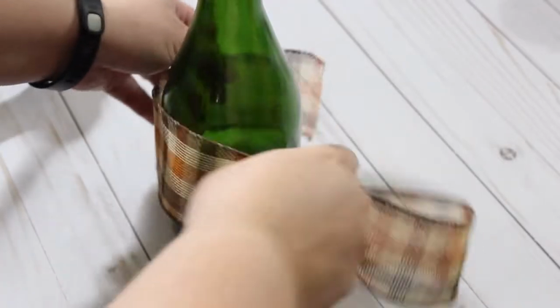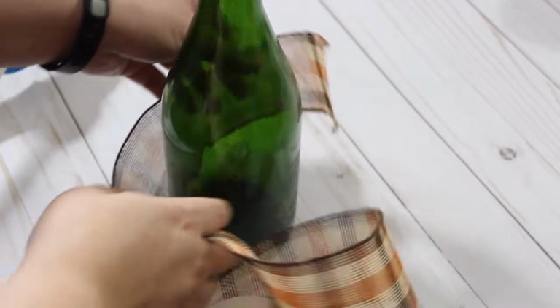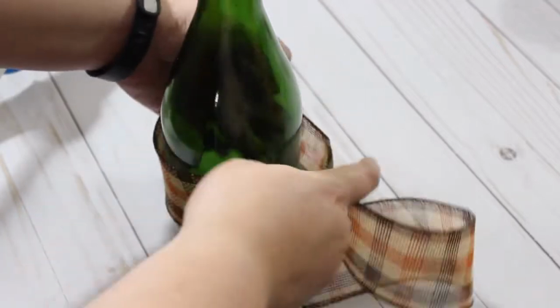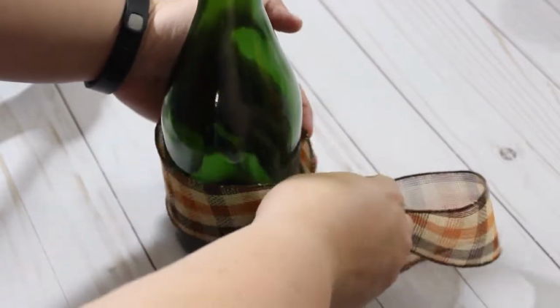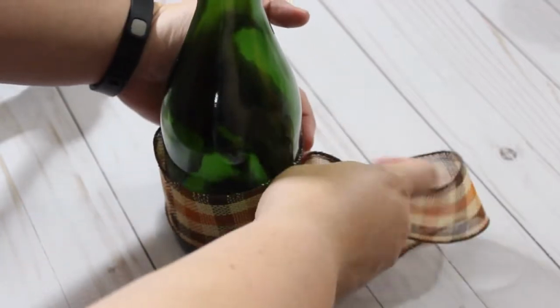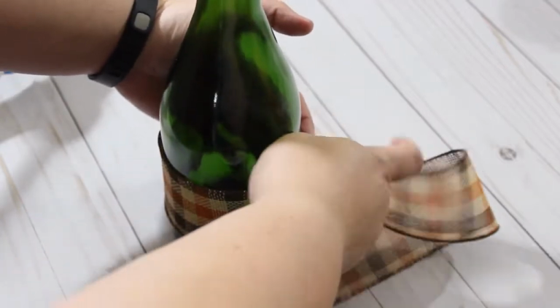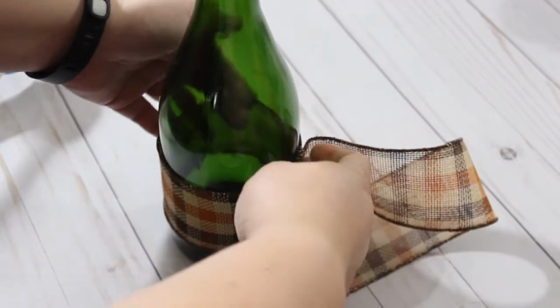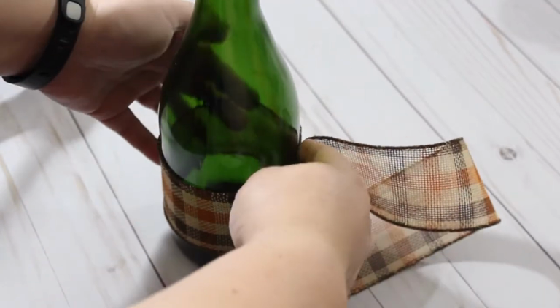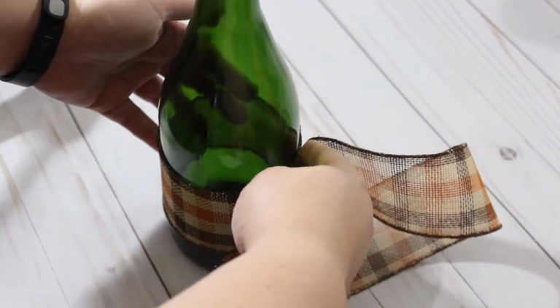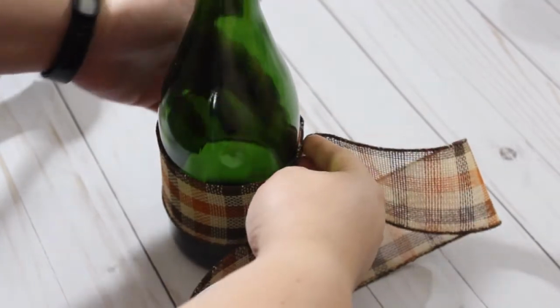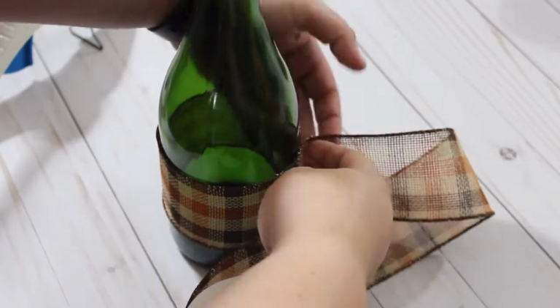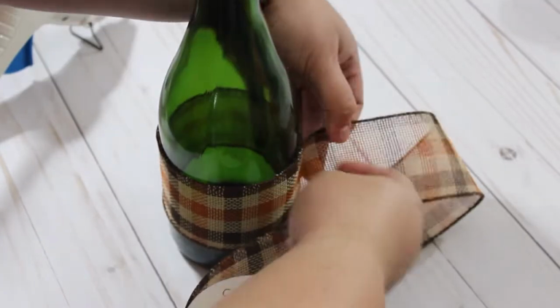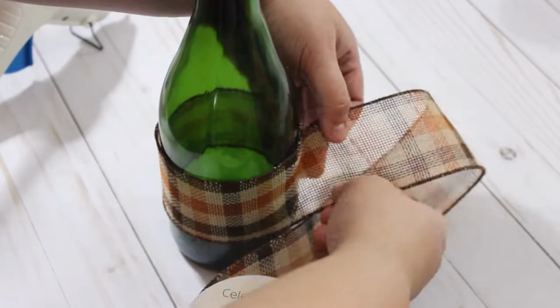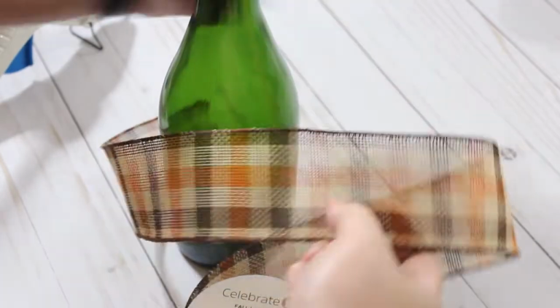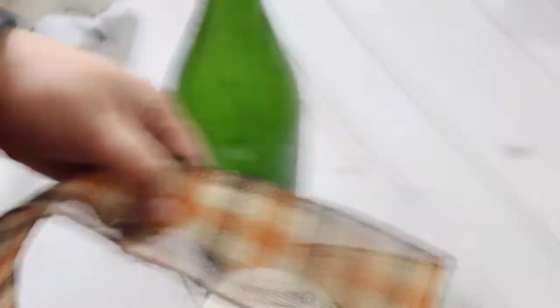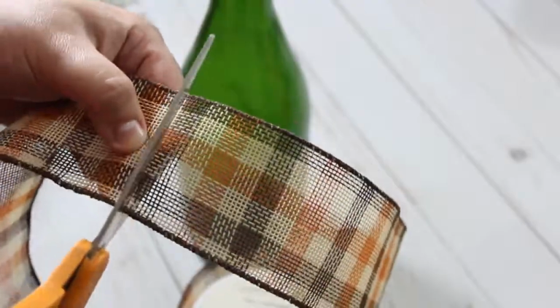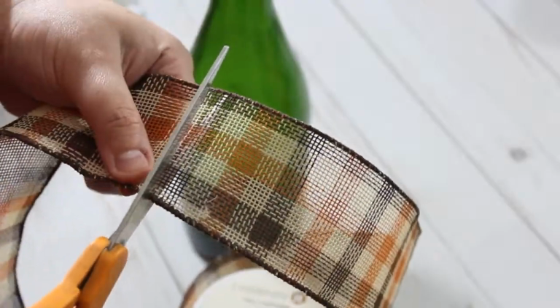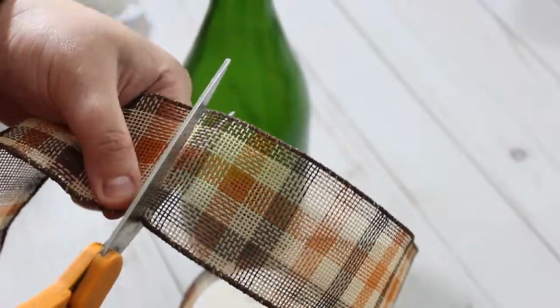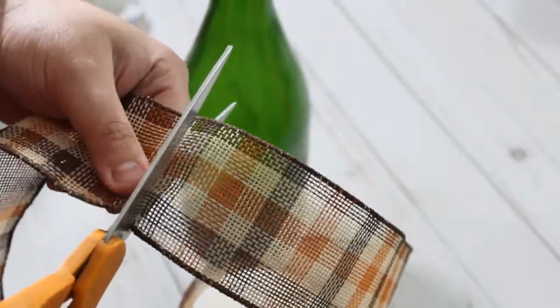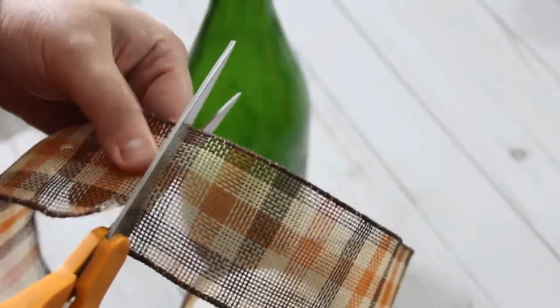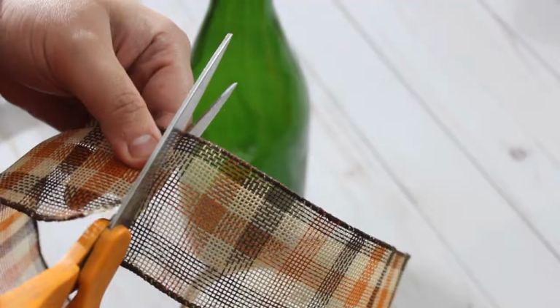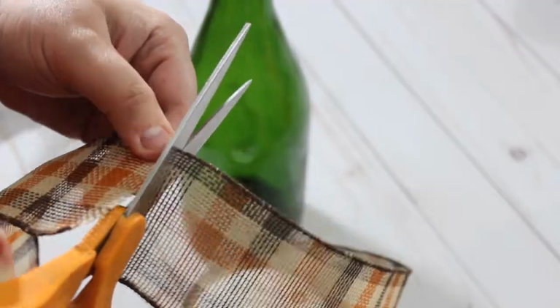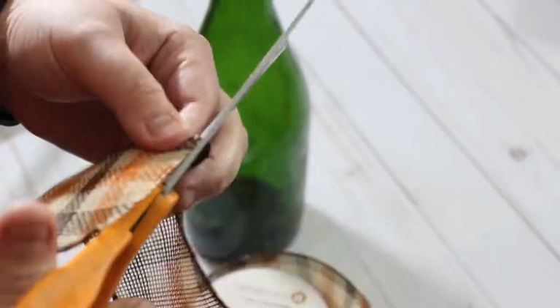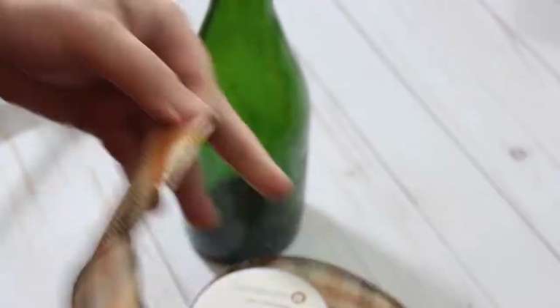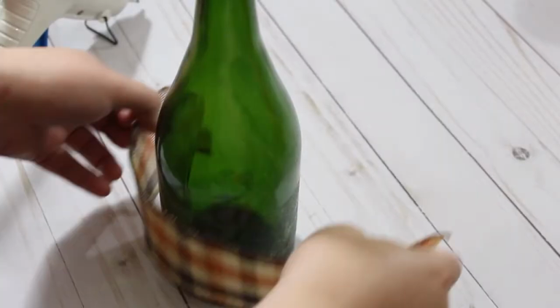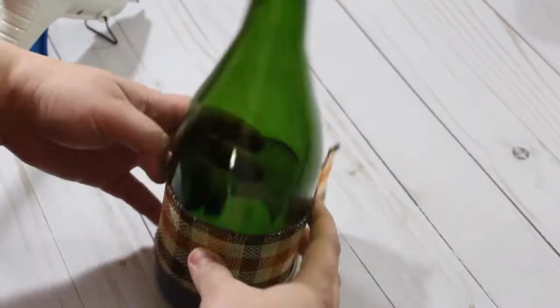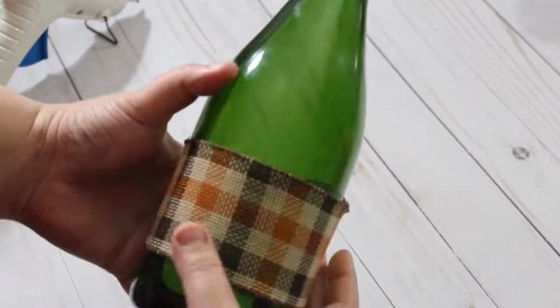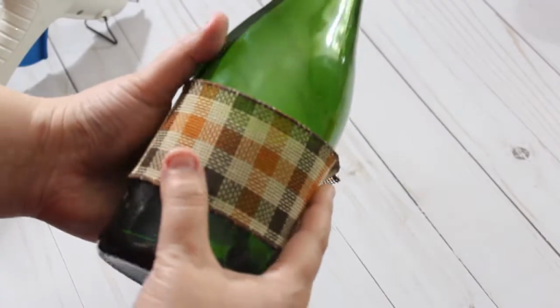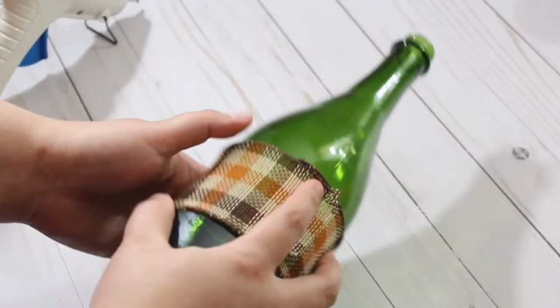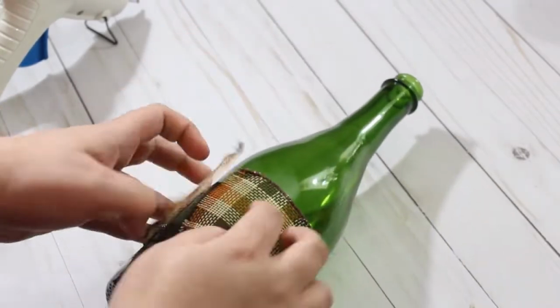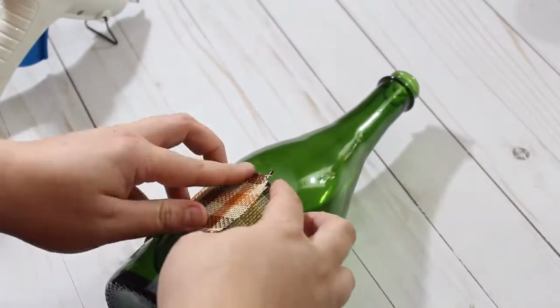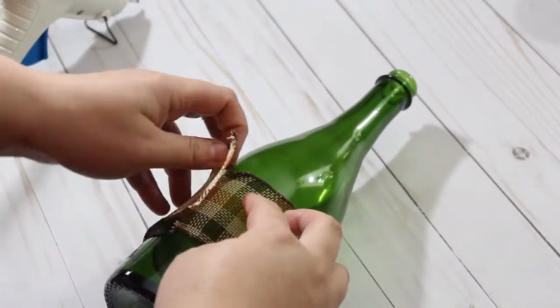So first up we'll just take our ribbon and measure it around our bottle and then just cut it down. Then you're going to take it, wrap it around and hot glue it into place.